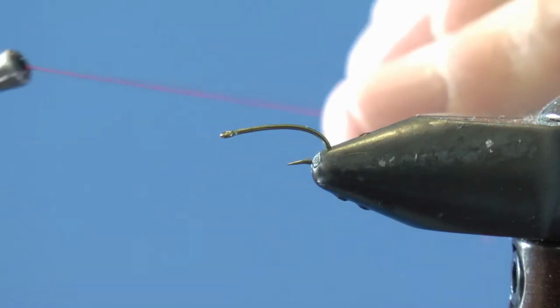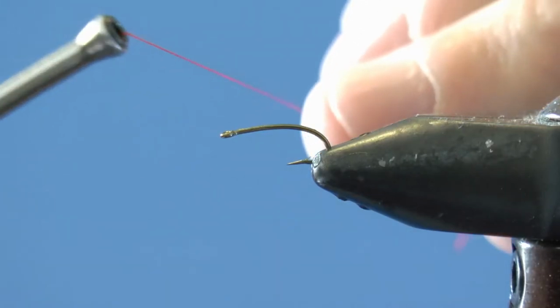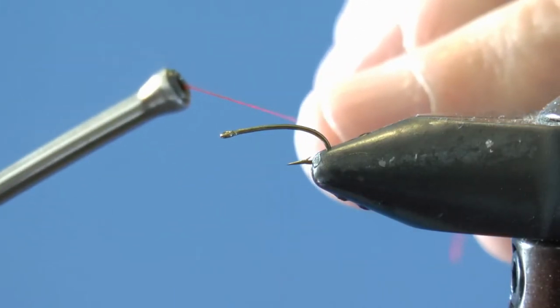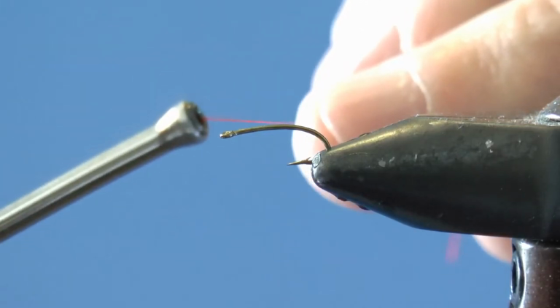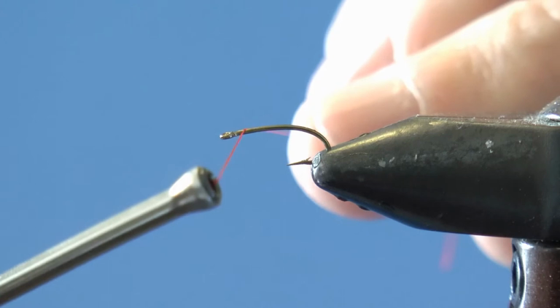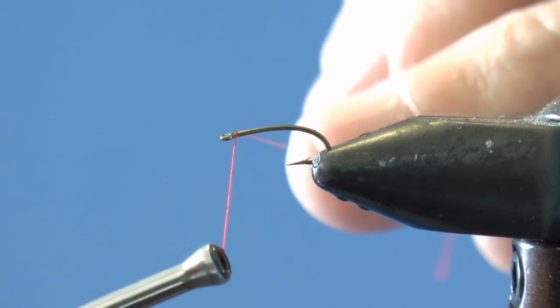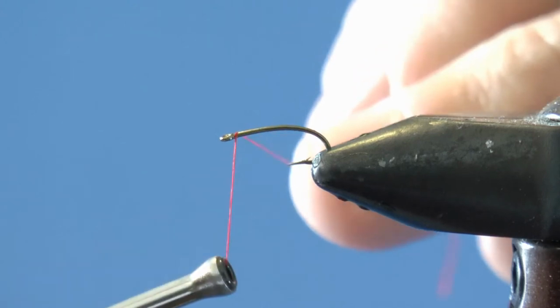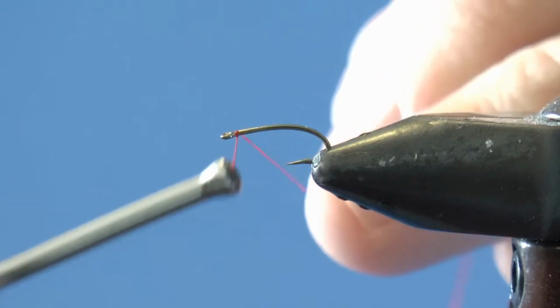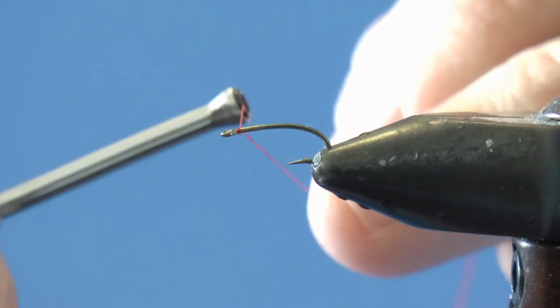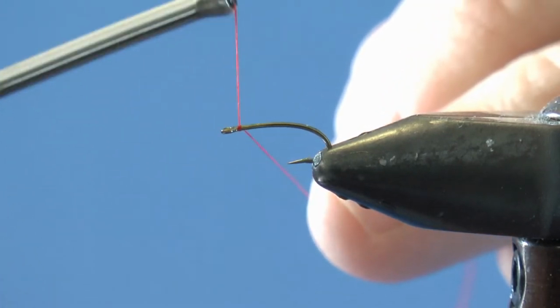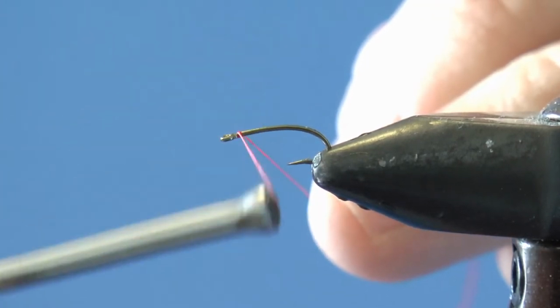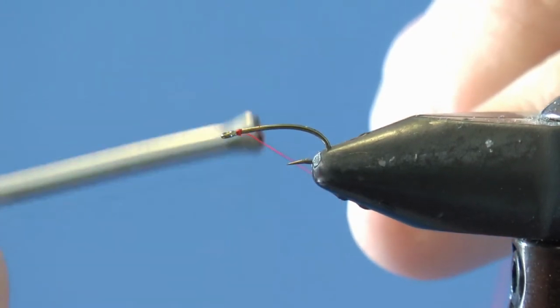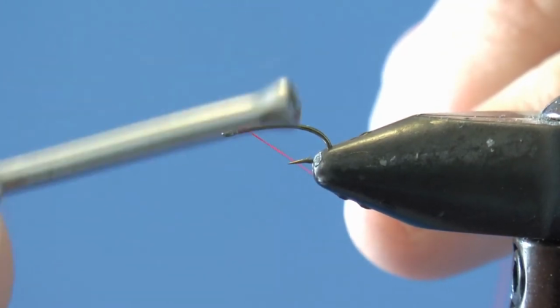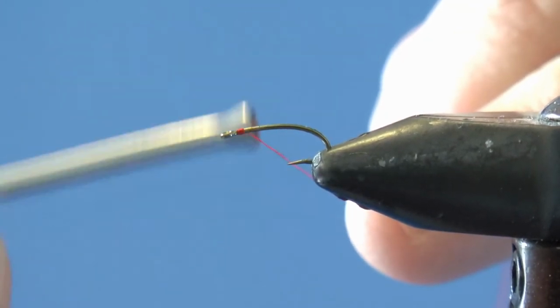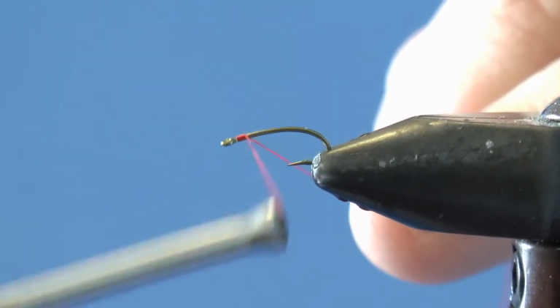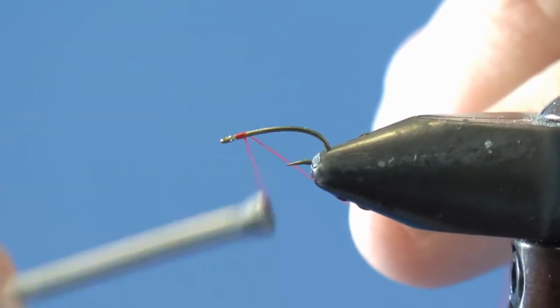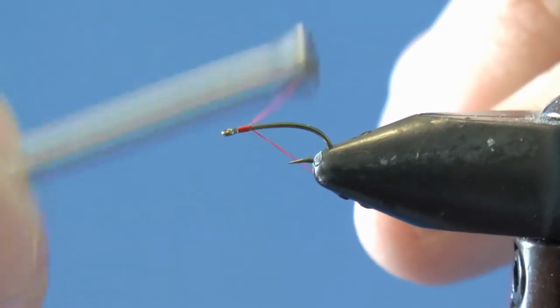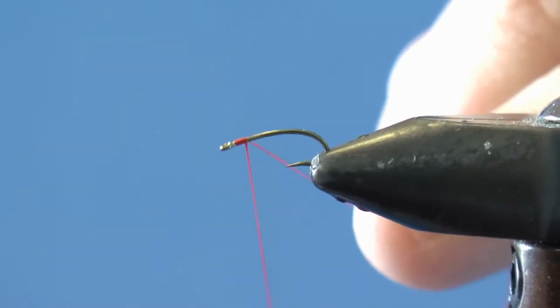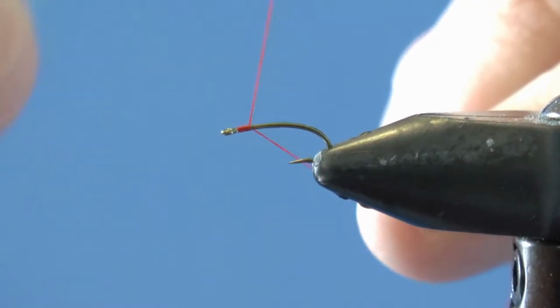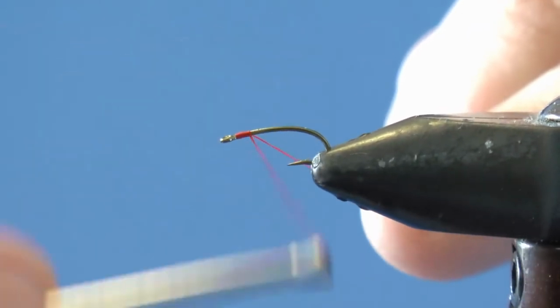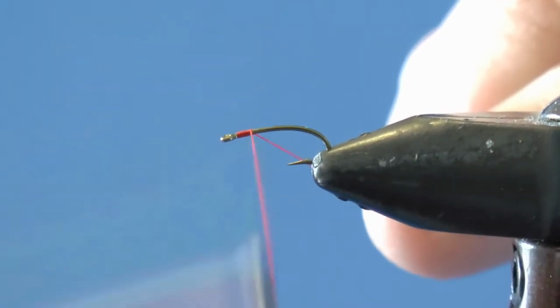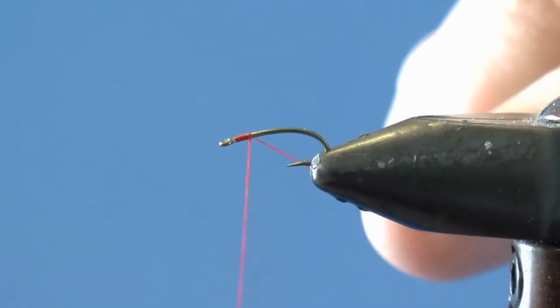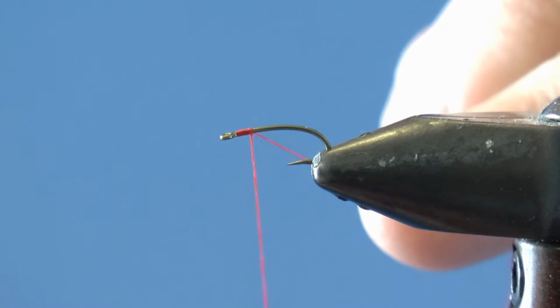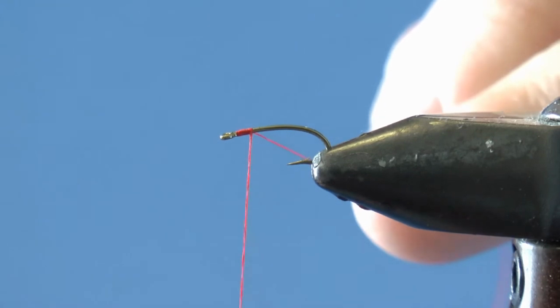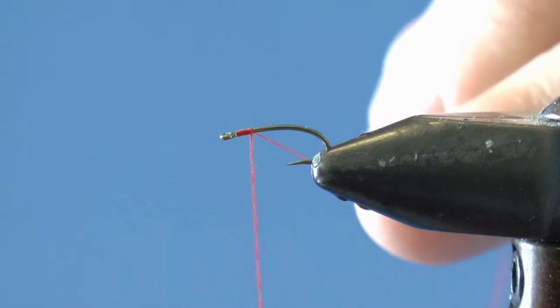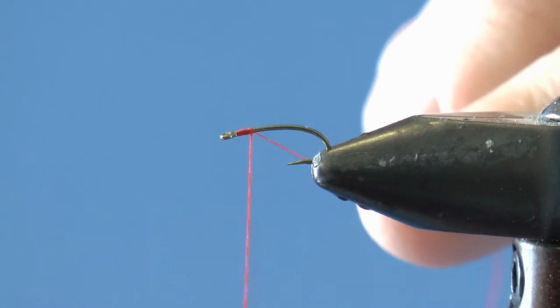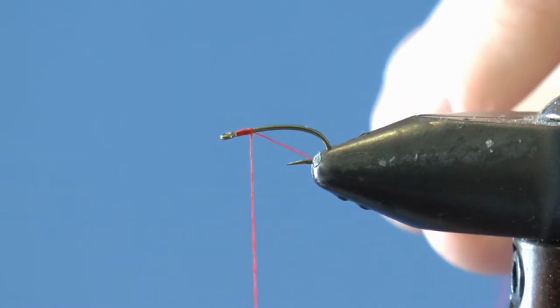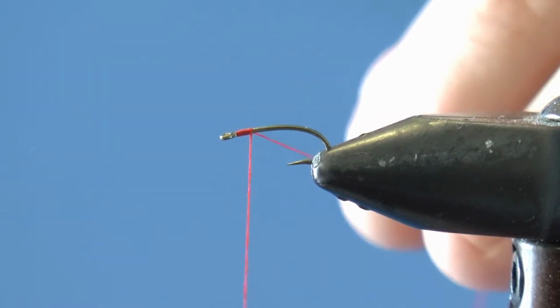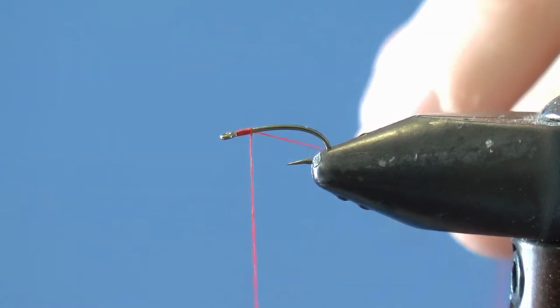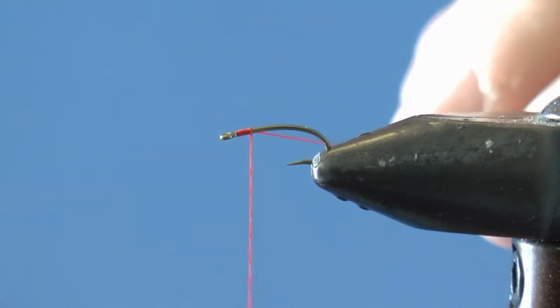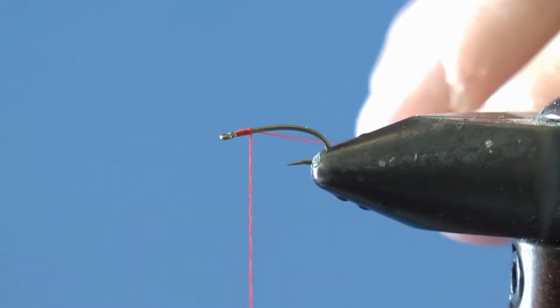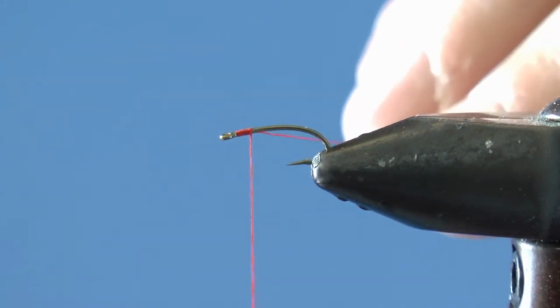As always, start the thread, and this time start more or less at the eye of the hook. Tie down, and then find your scissors, hopefully not buried under something.